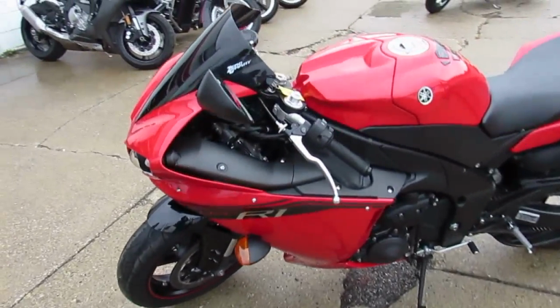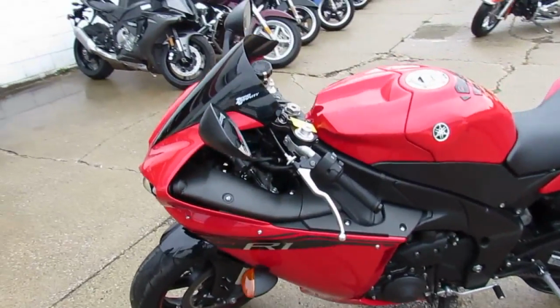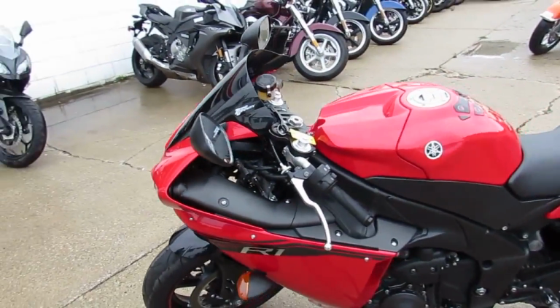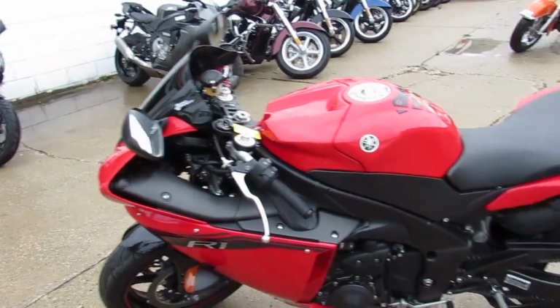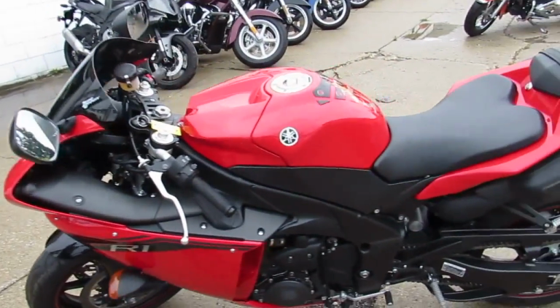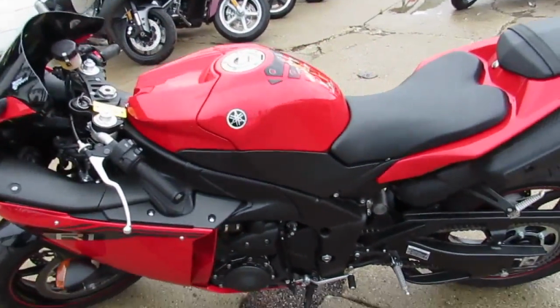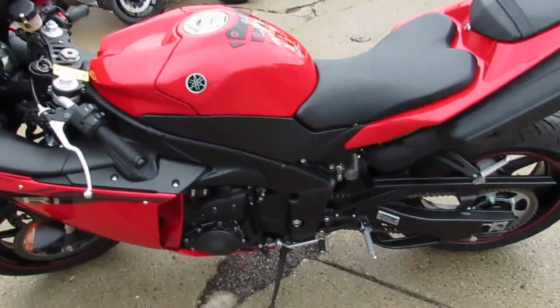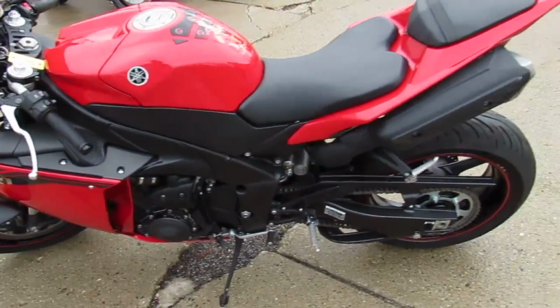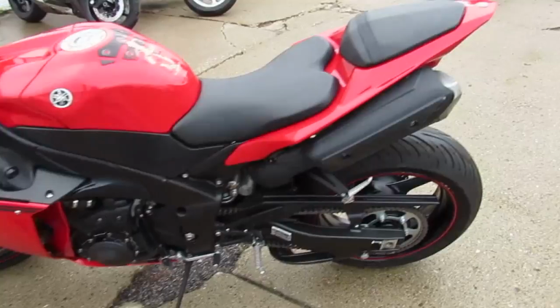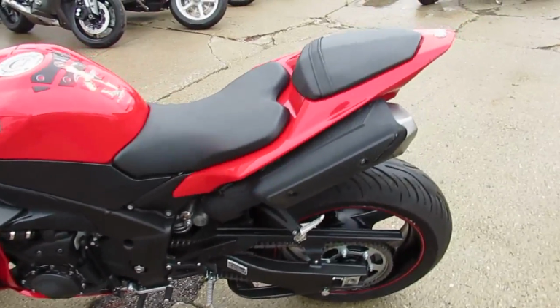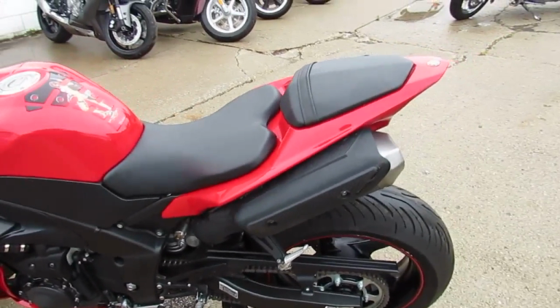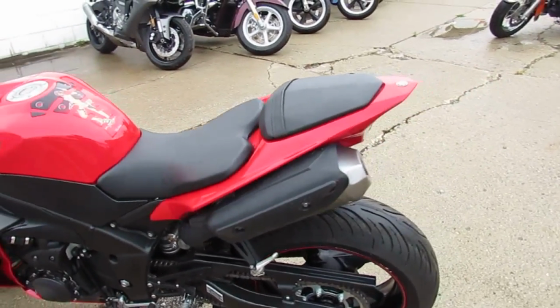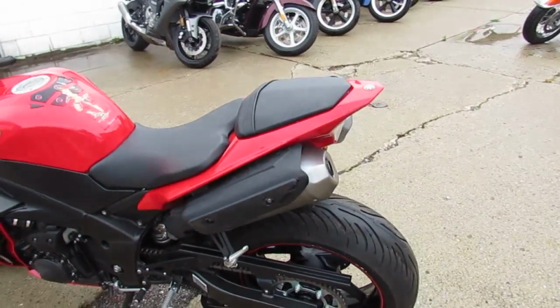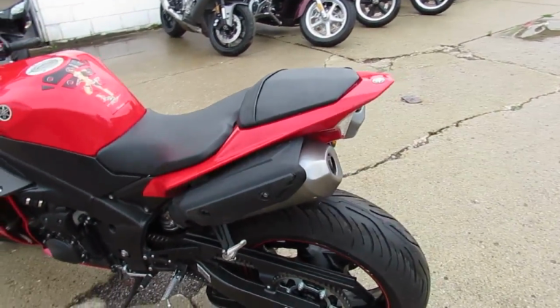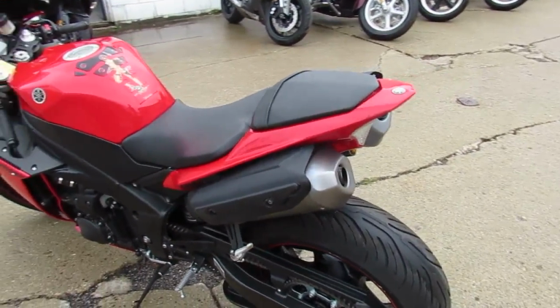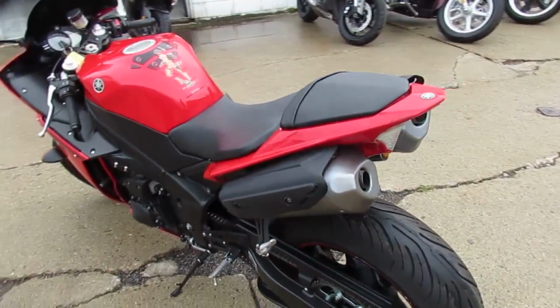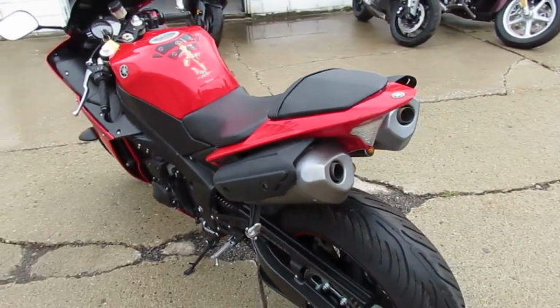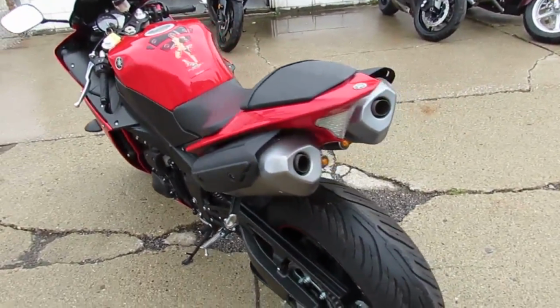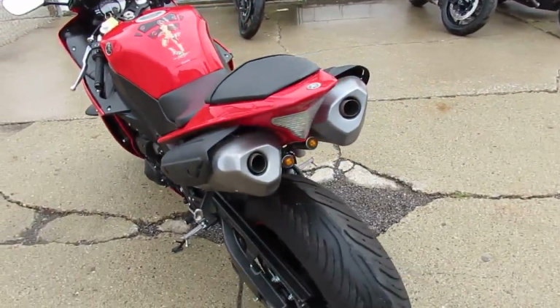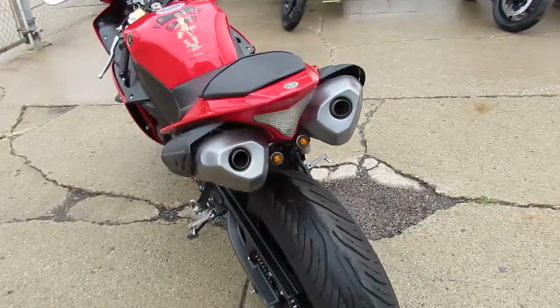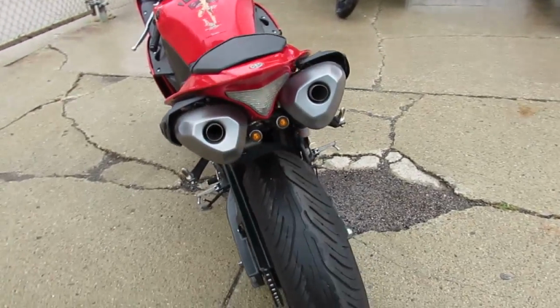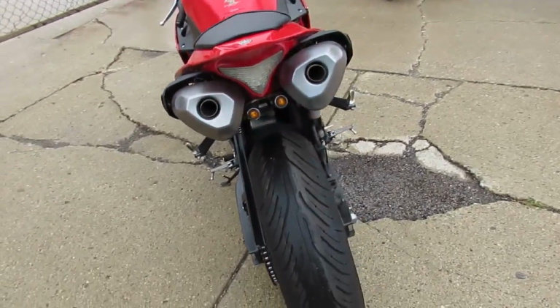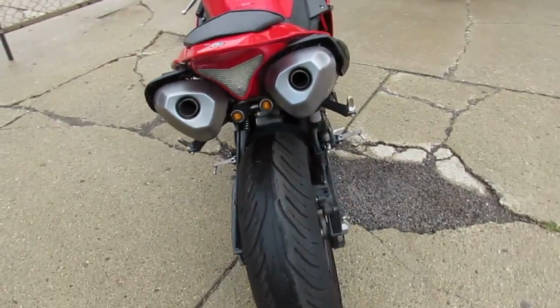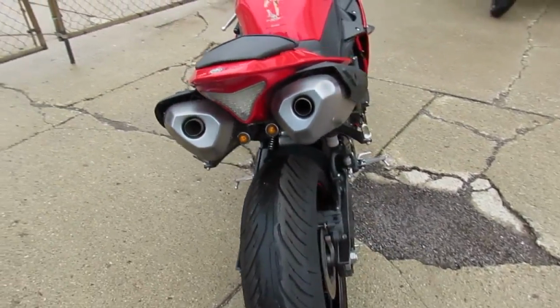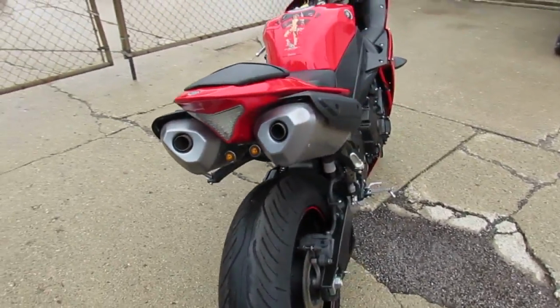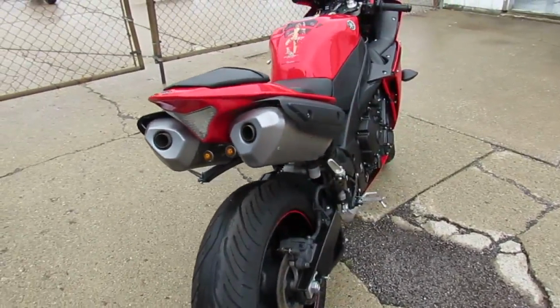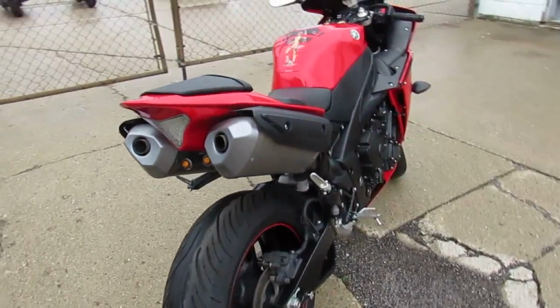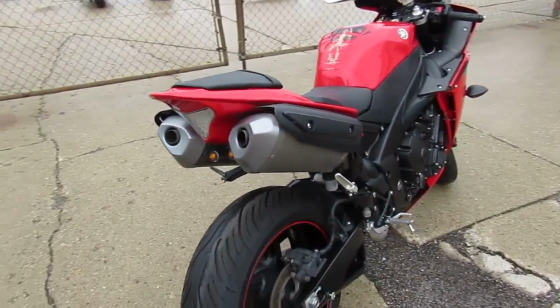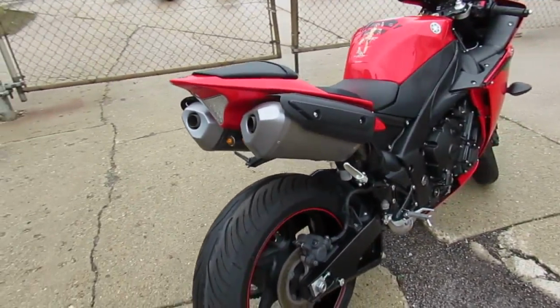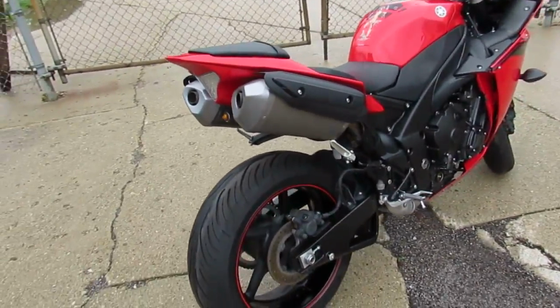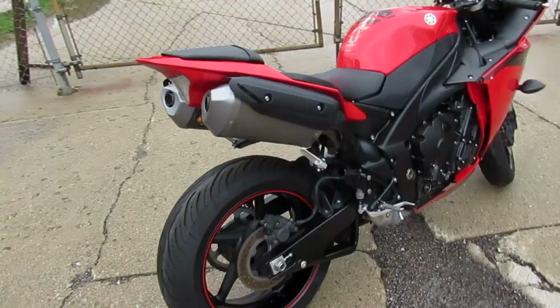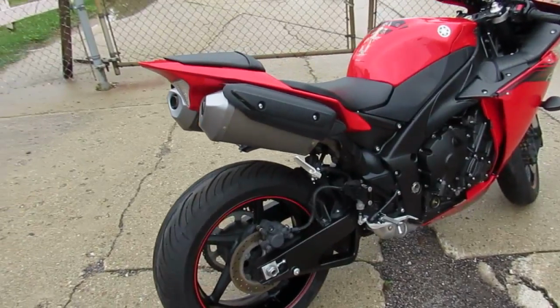Bone stock, nice clean bike — why buy new? This one is only $10,999, inspected and certified. Great looking bike guys, don't miss out on this one, it won't be here long. You can run at the front of the pack on this 2014 R1.